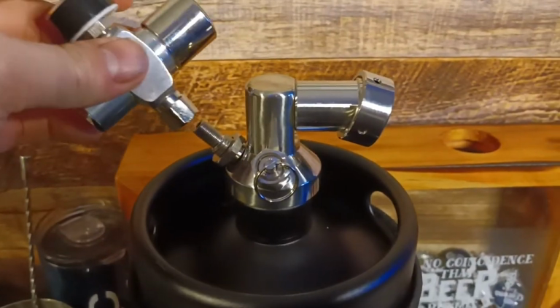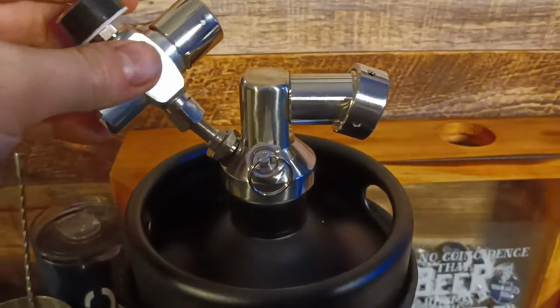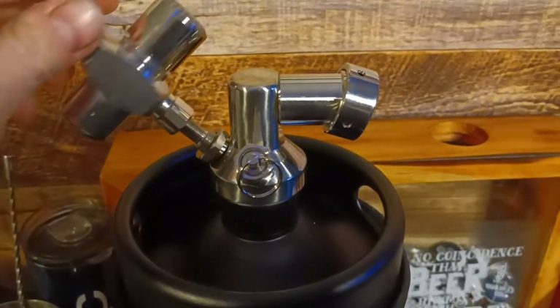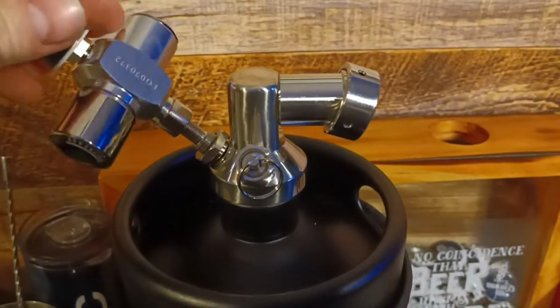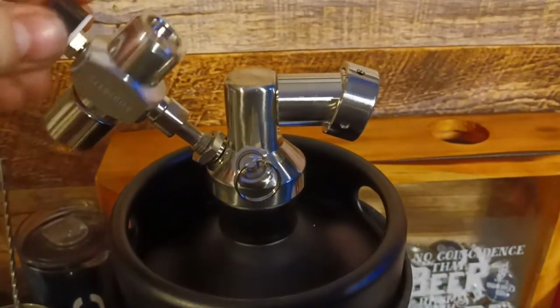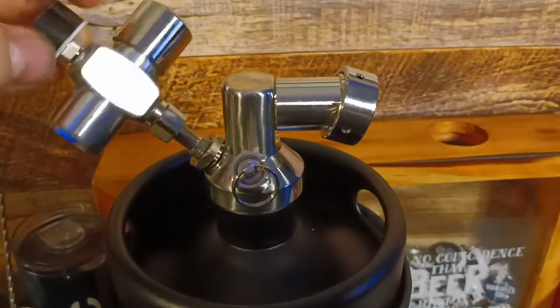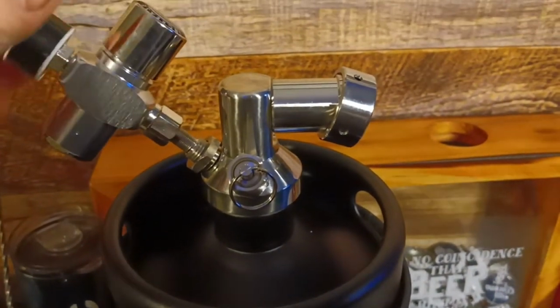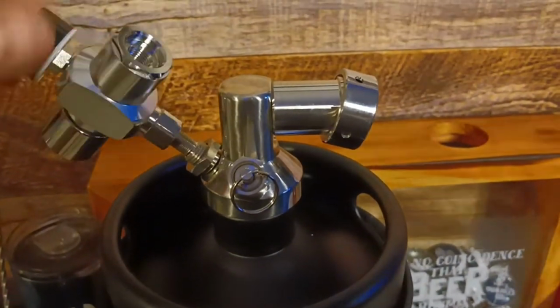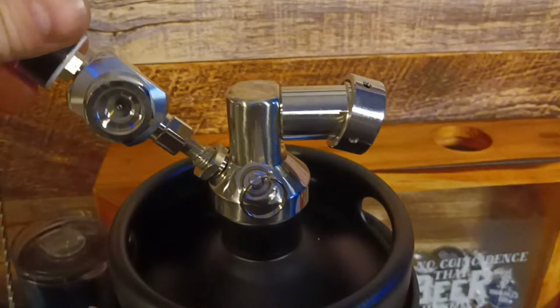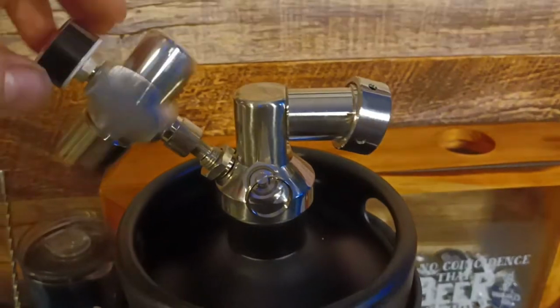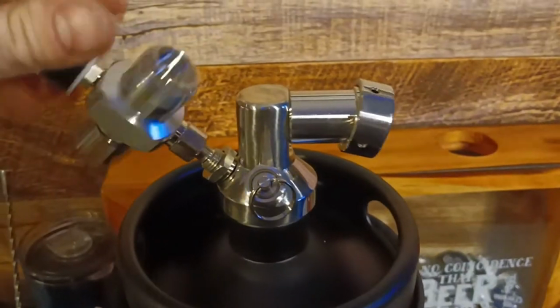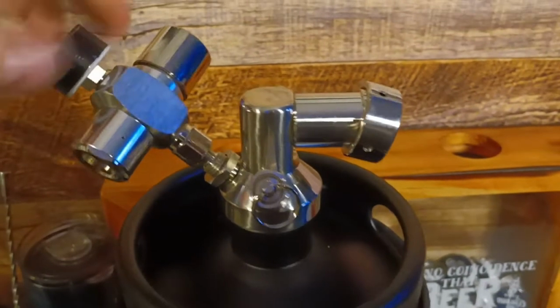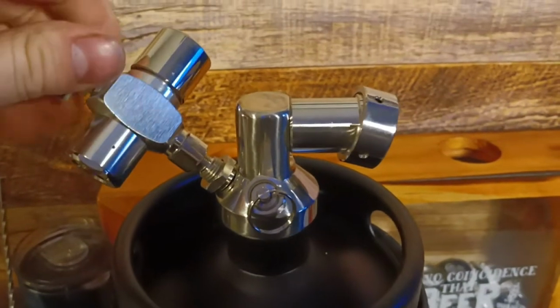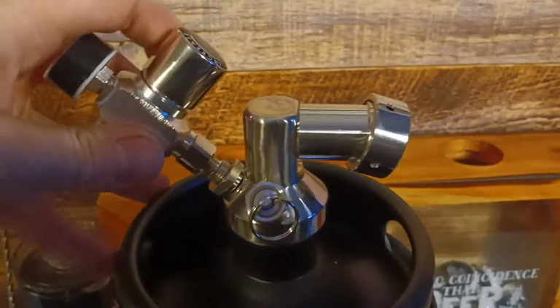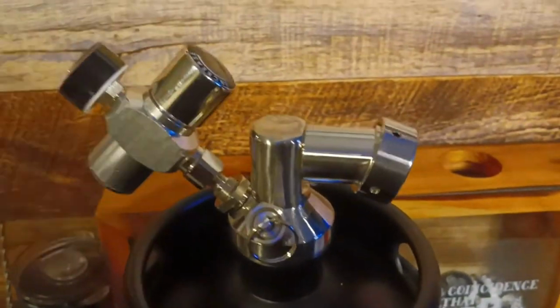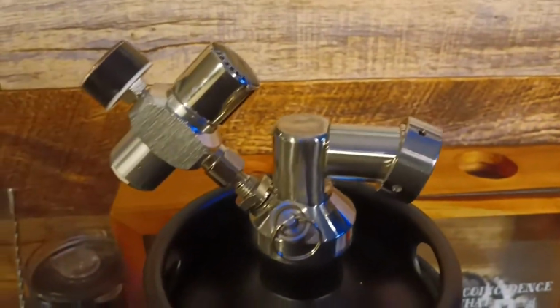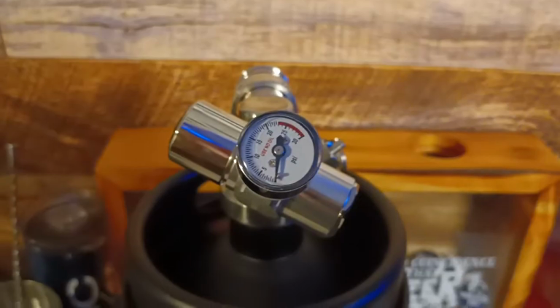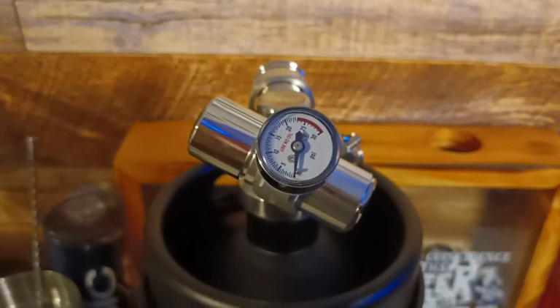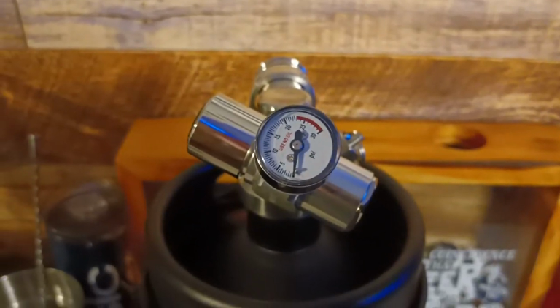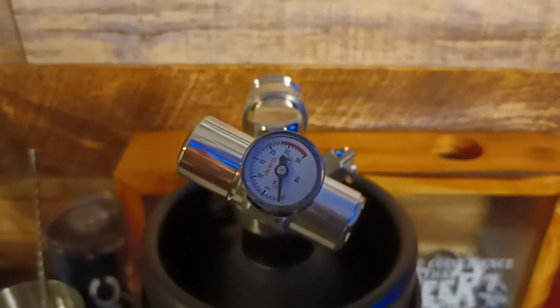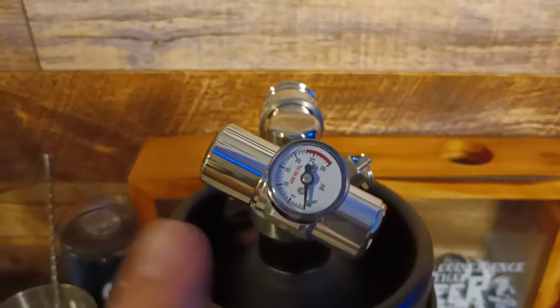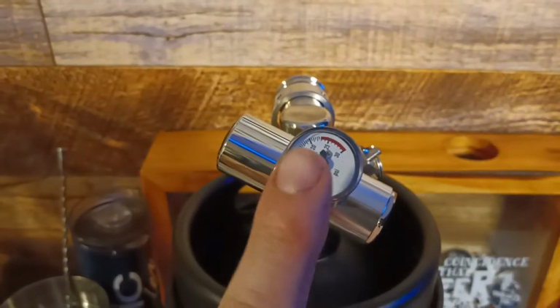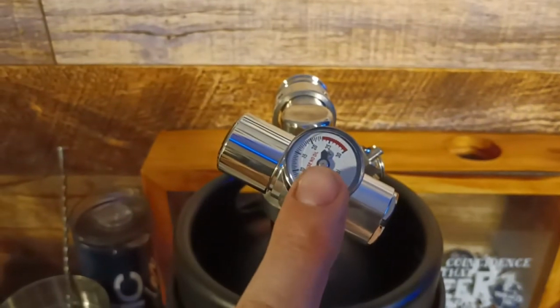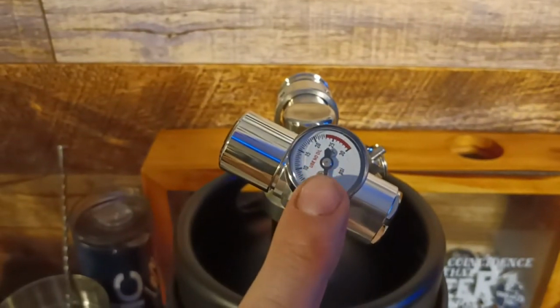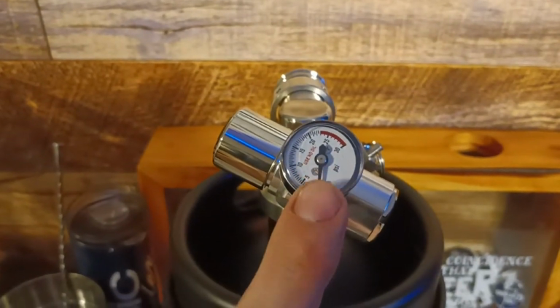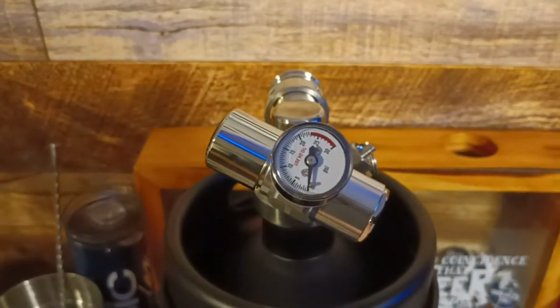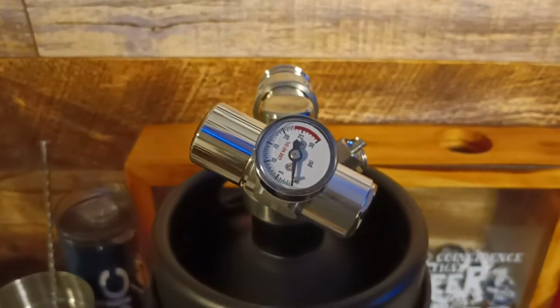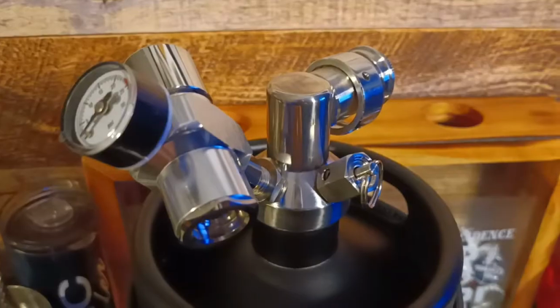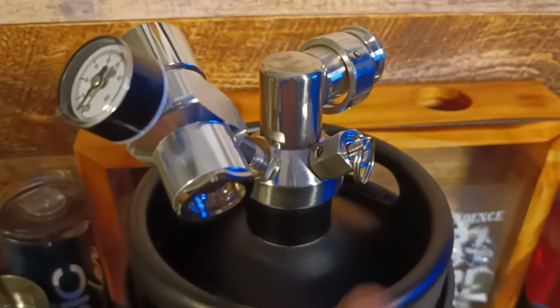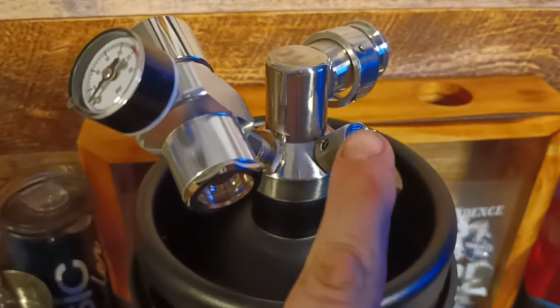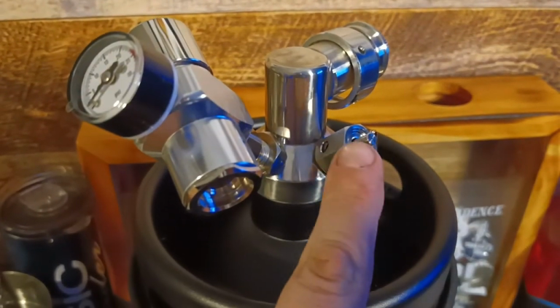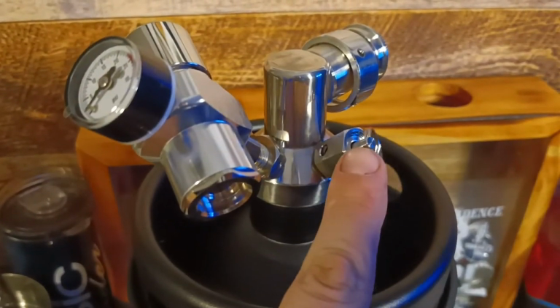Next we screw on the CO2 regulator — unless you're into making beer bombs. Here we have the pressure regulator, very important. And also the pressure release valve.